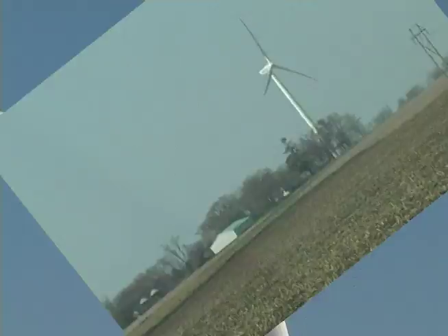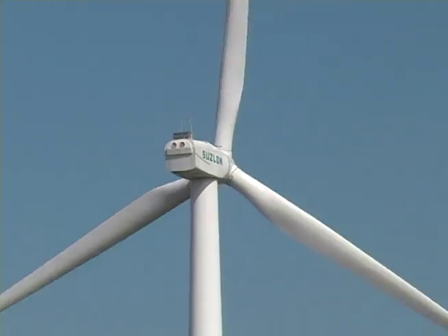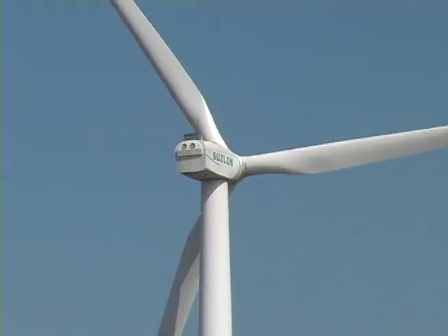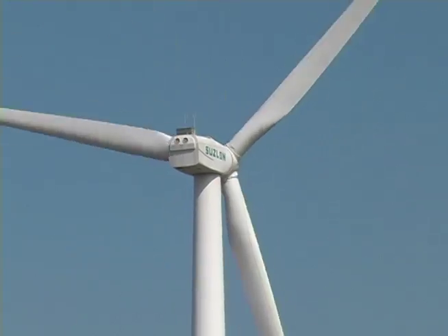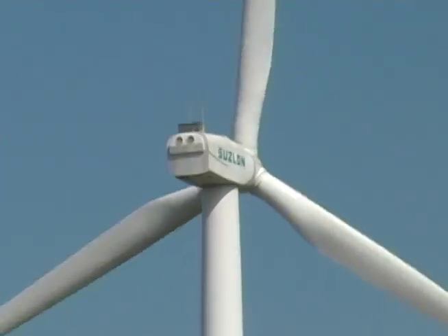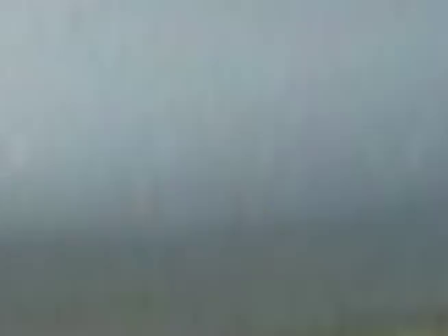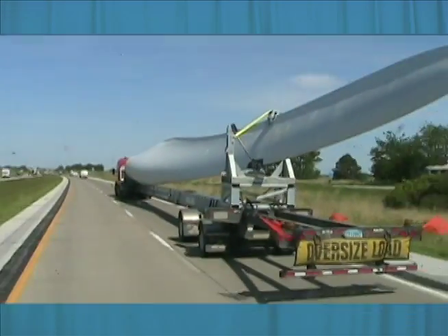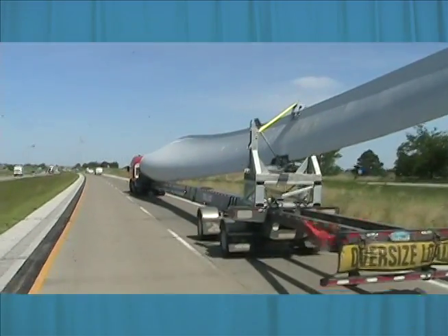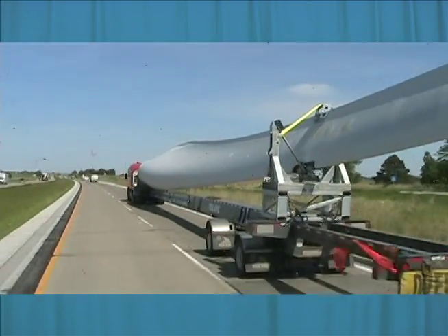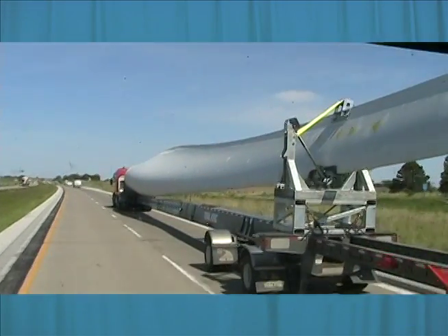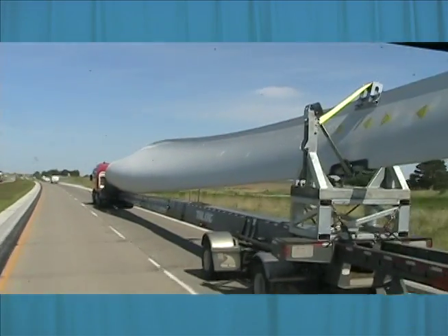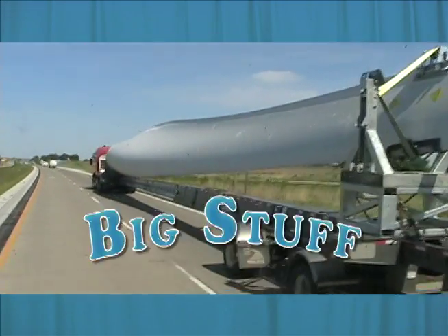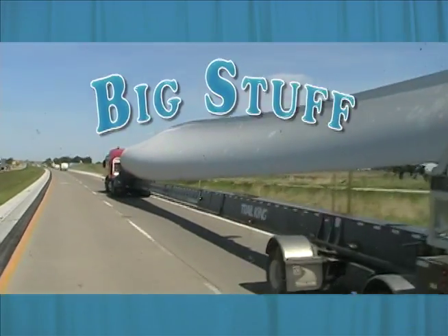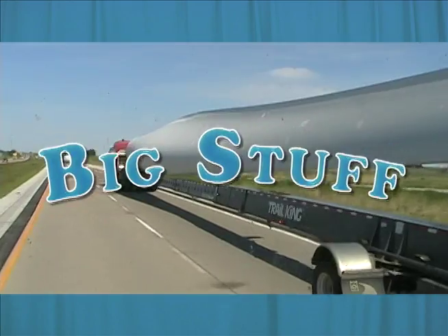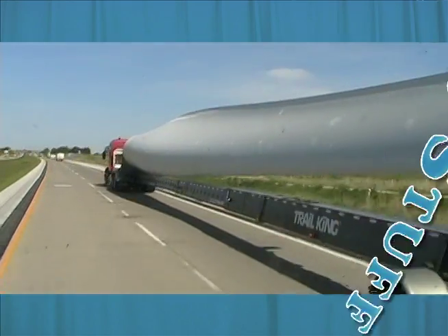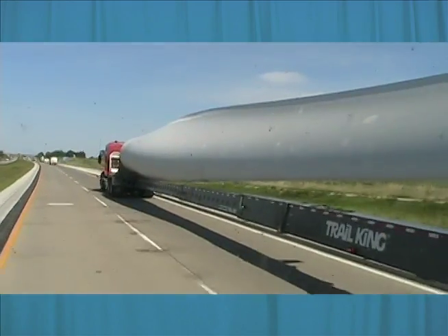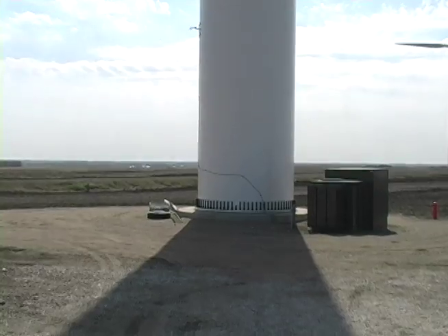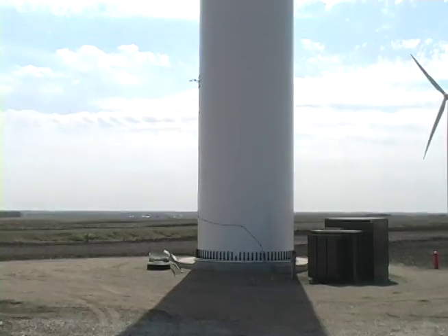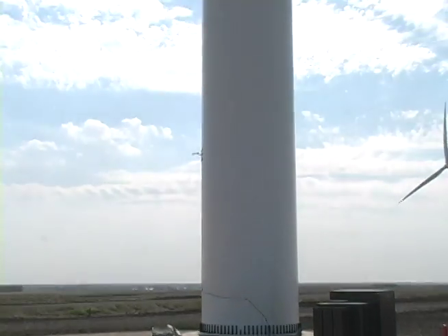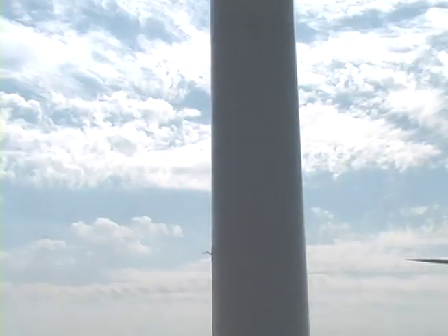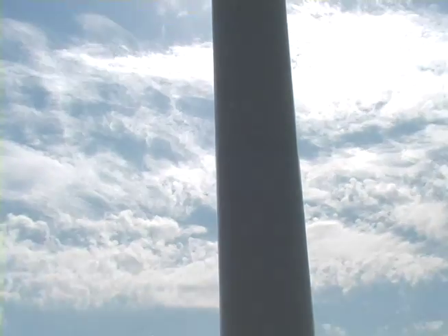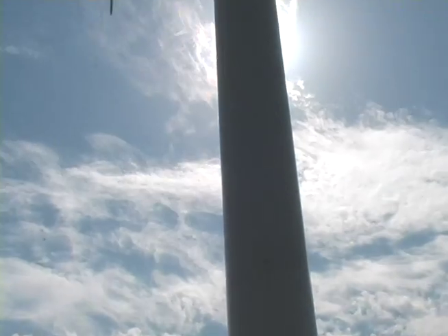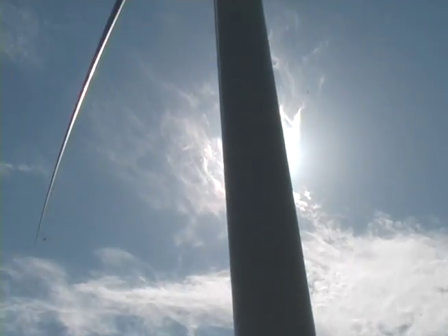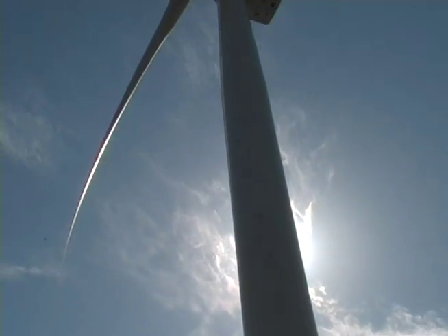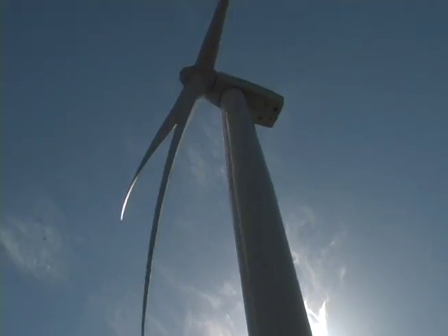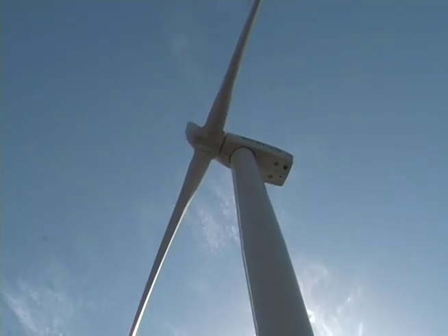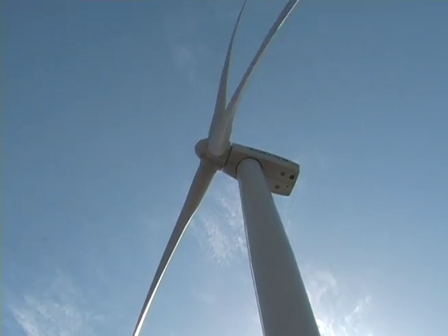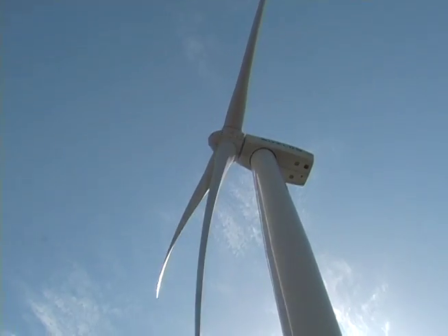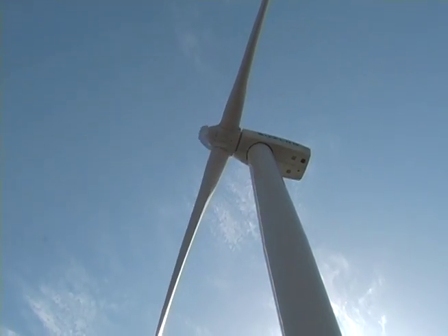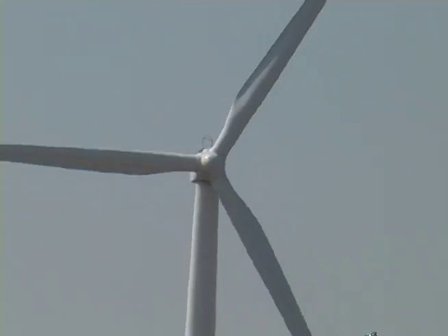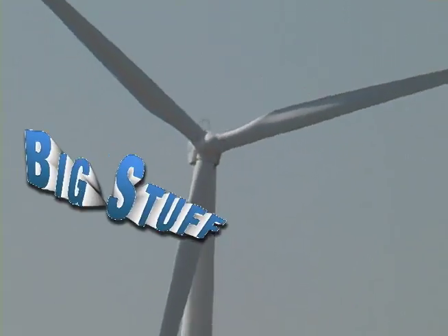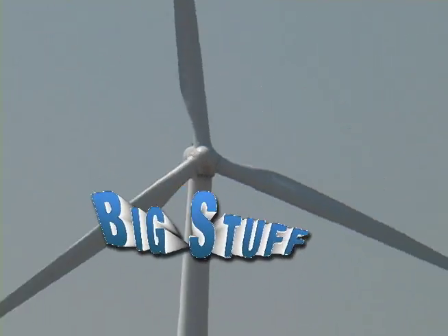Can you believe those blades are longer than semi-trucks? That's pretty BIG STUFF! And these turbines are over 20 stories tall, making them totally BIG STUFF!